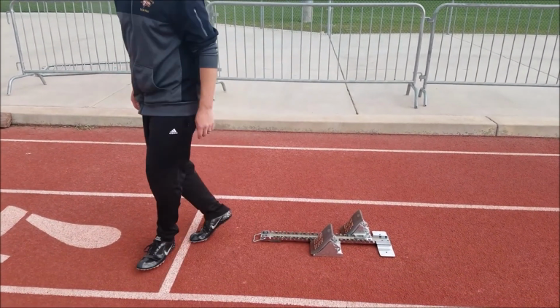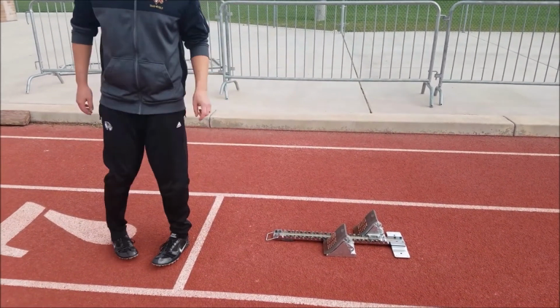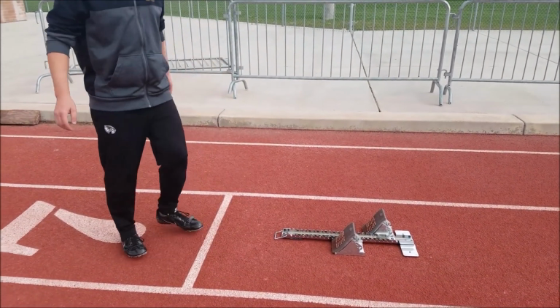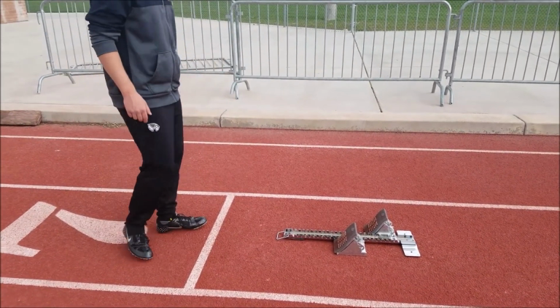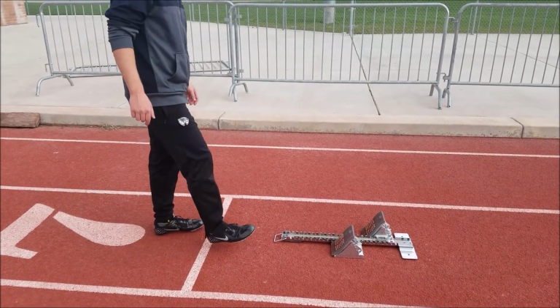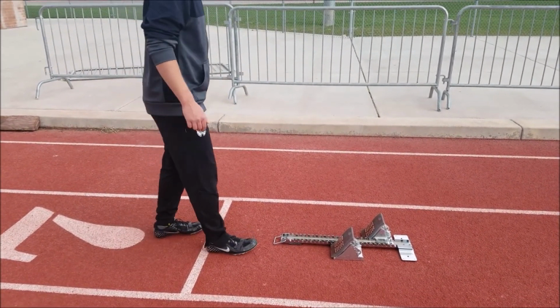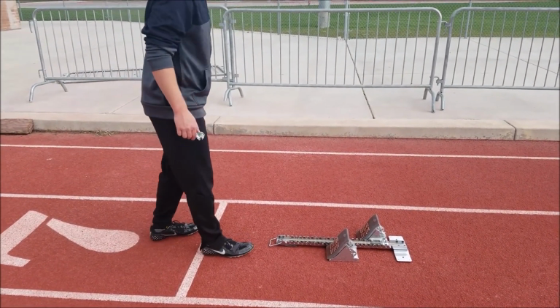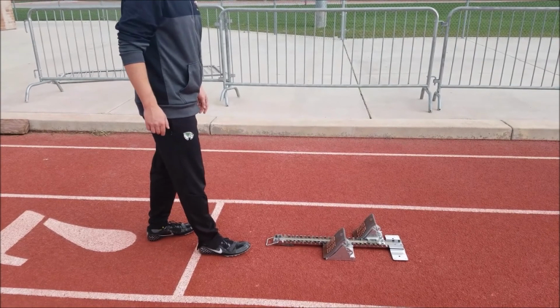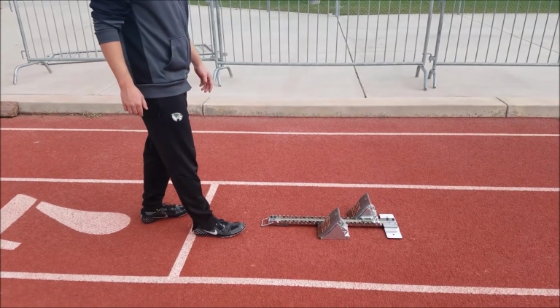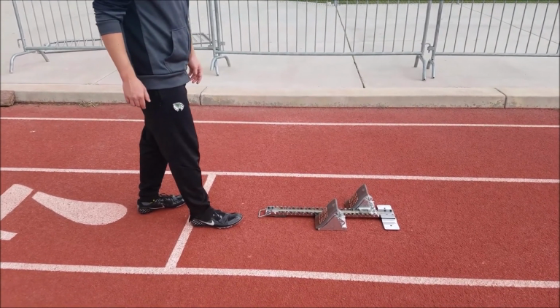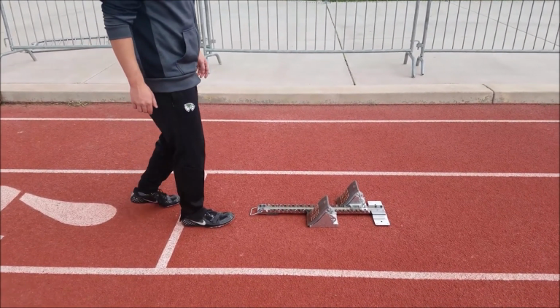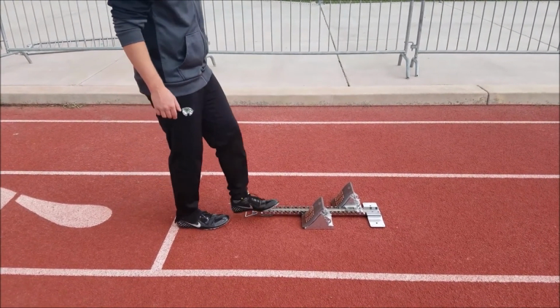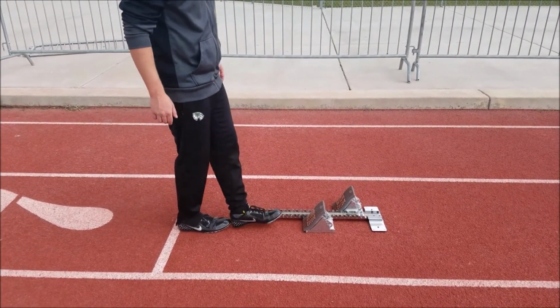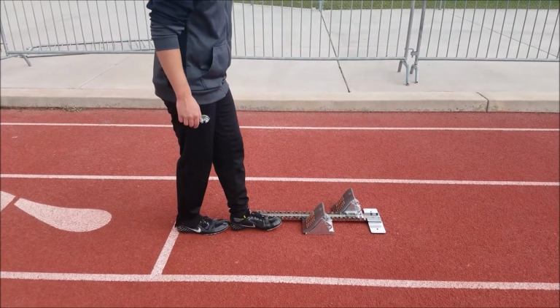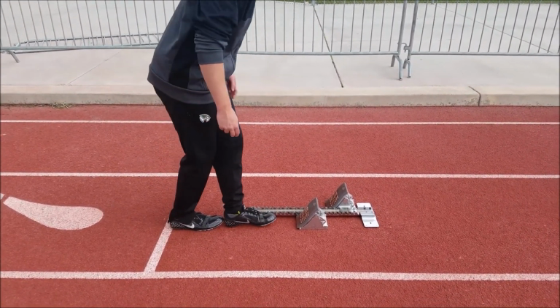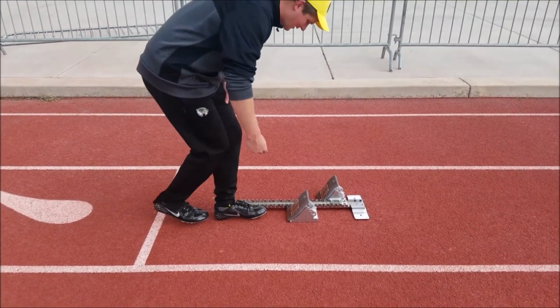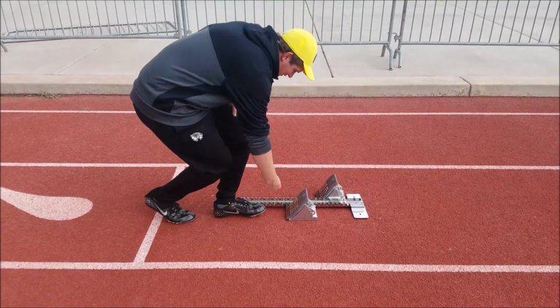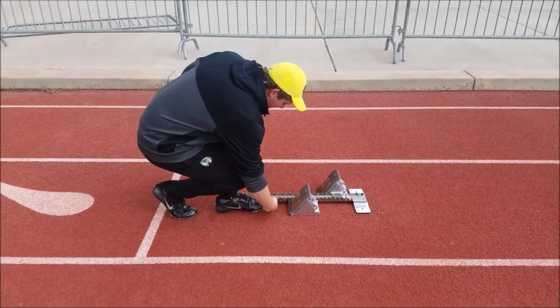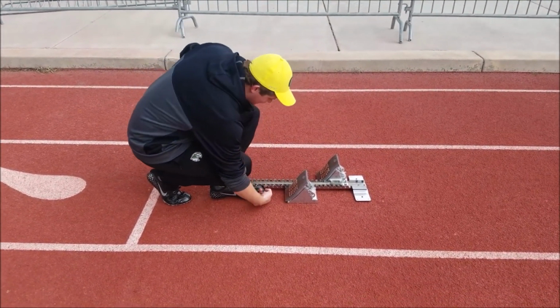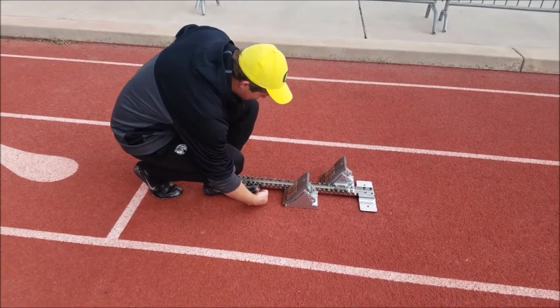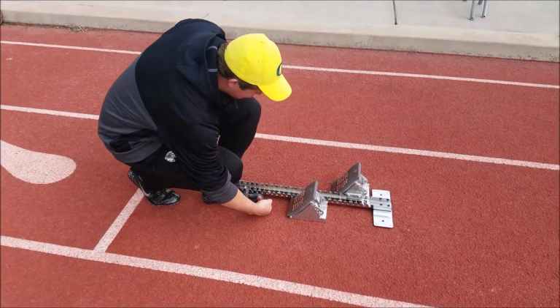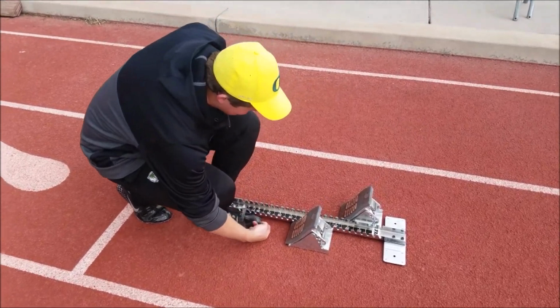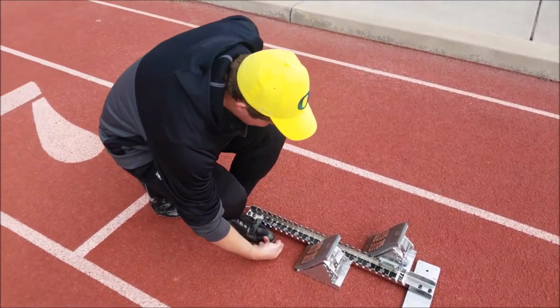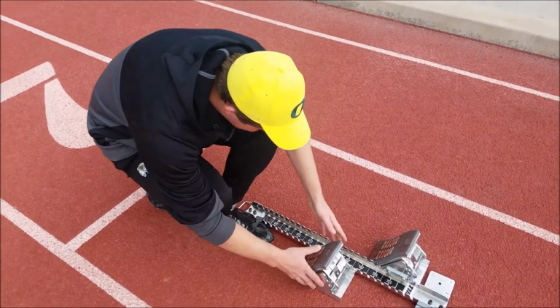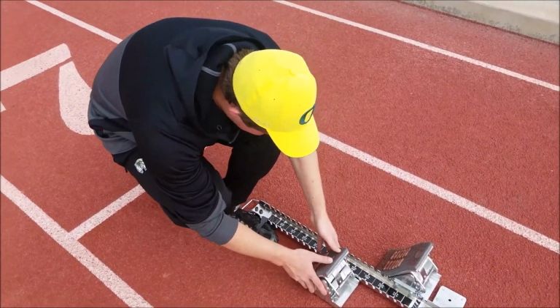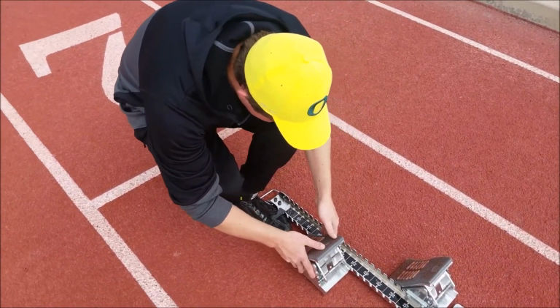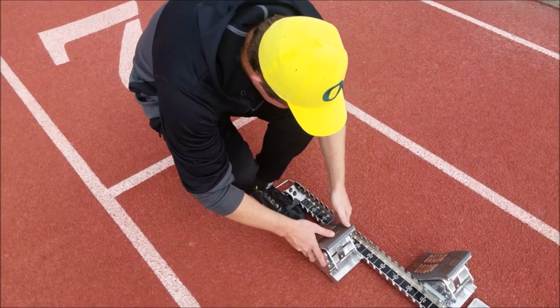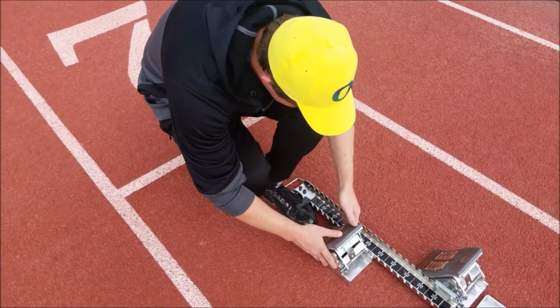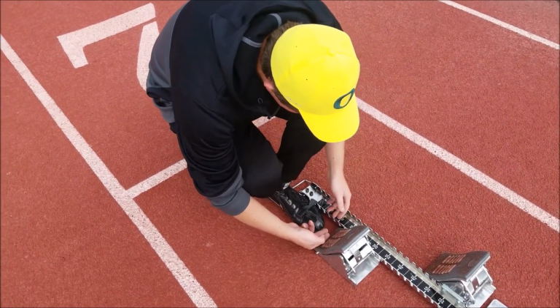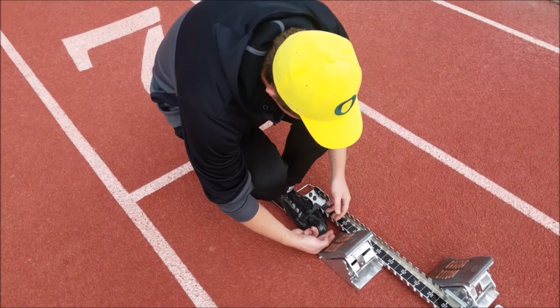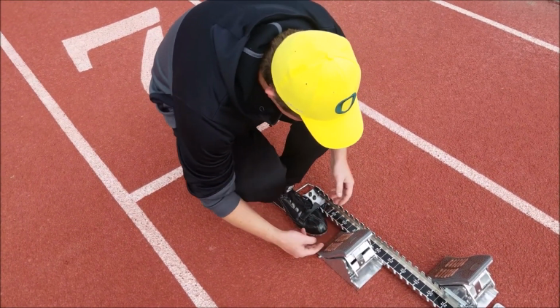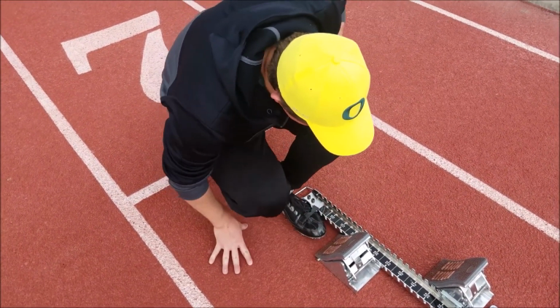I'm going to go ahead and measure out. When I'm measuring, I do two shoes and then two fingers. So it would be about right there, so I'm going to move it up. About right there. And that's good.